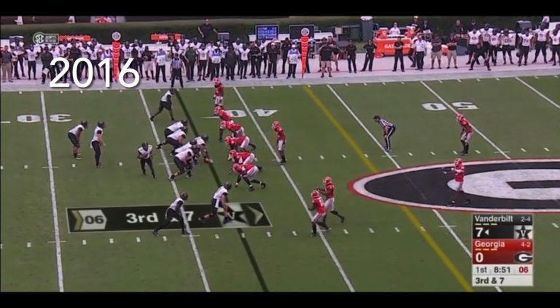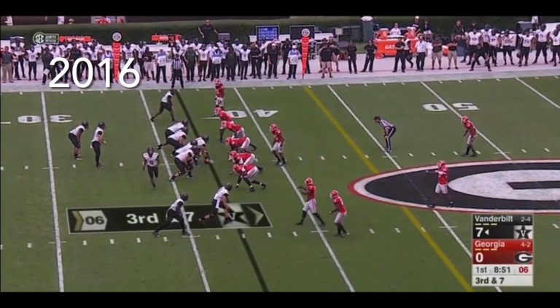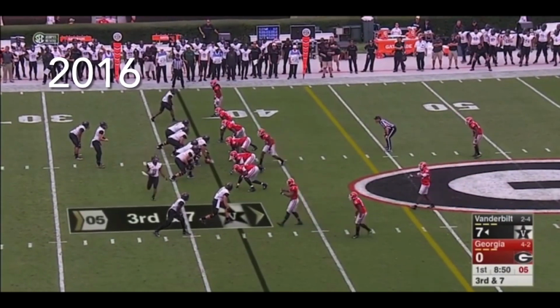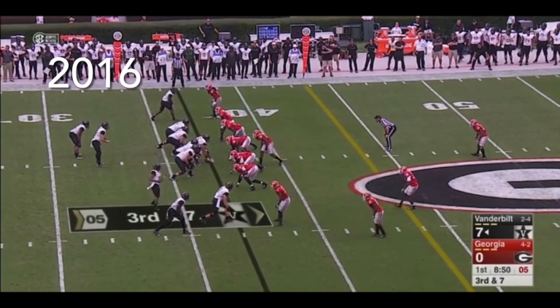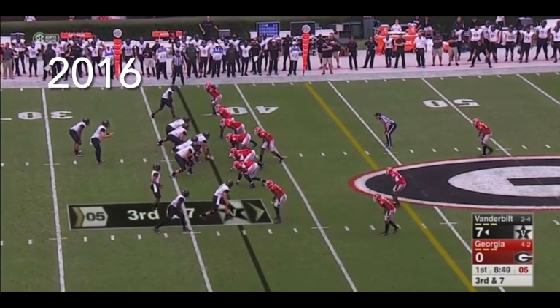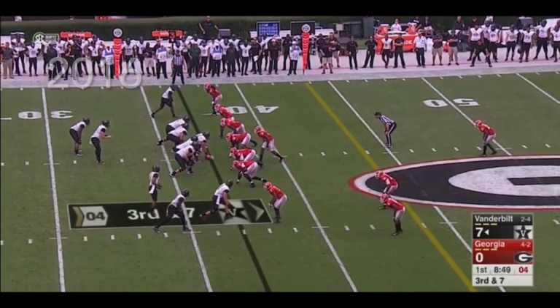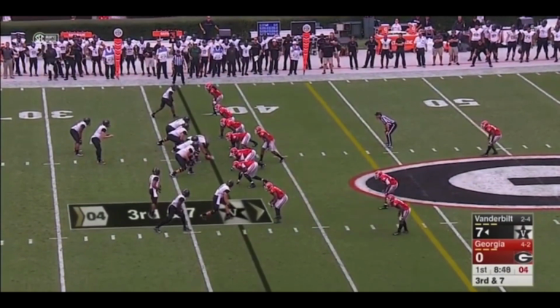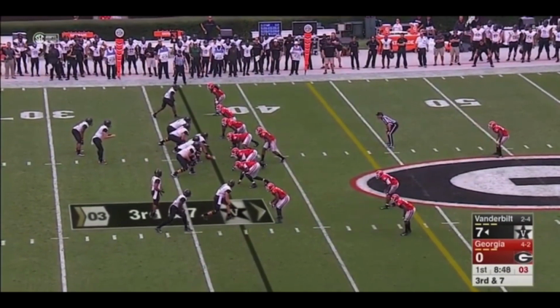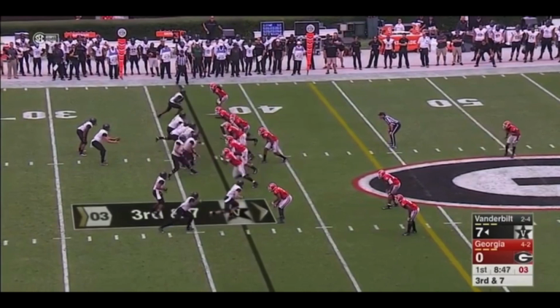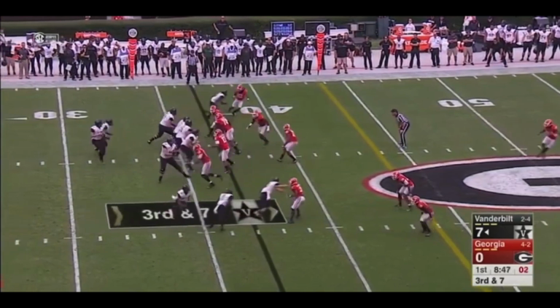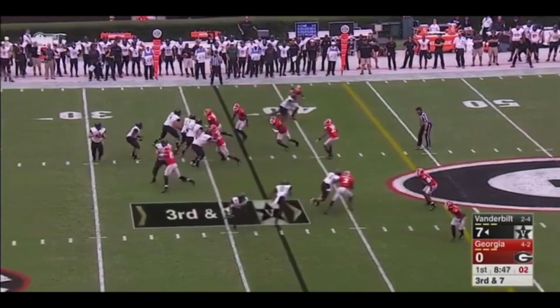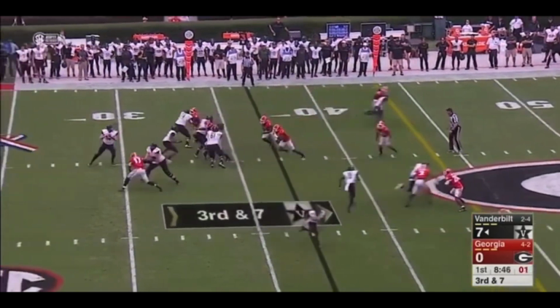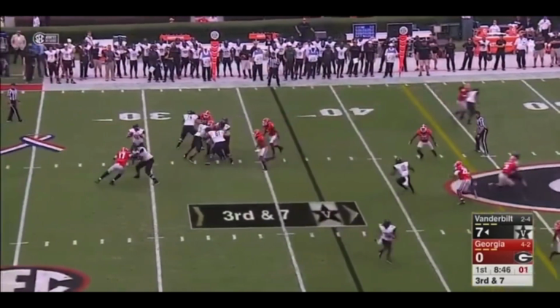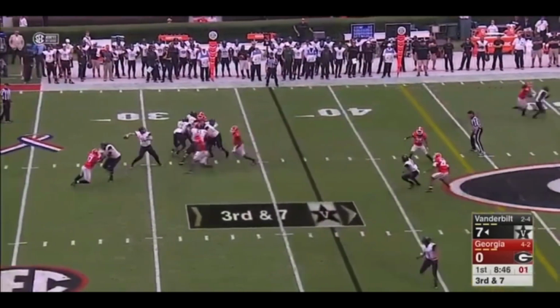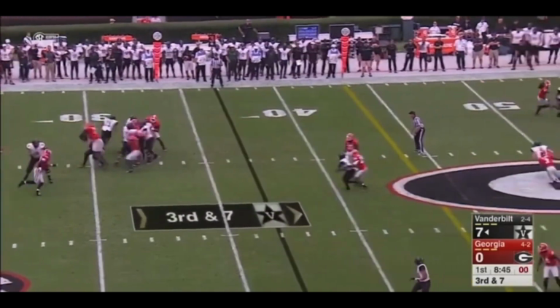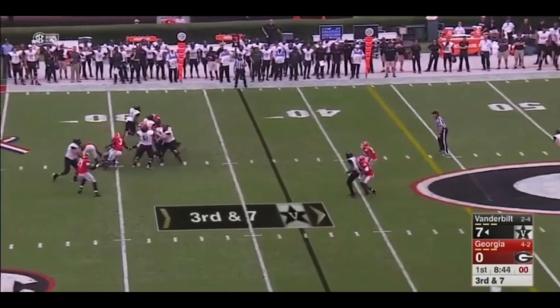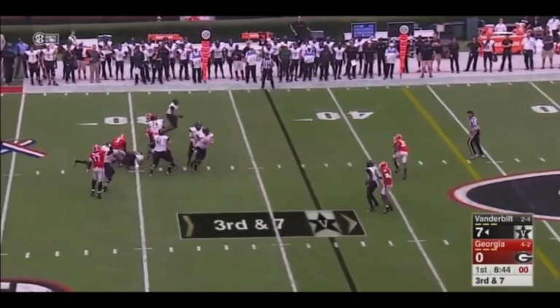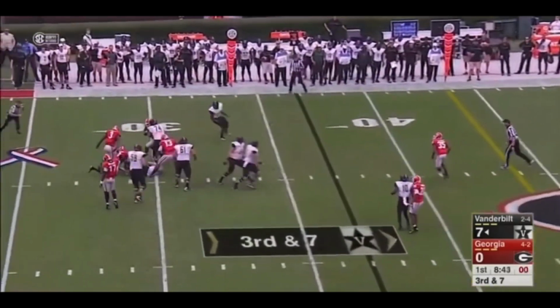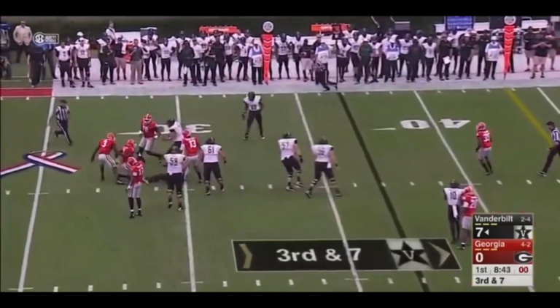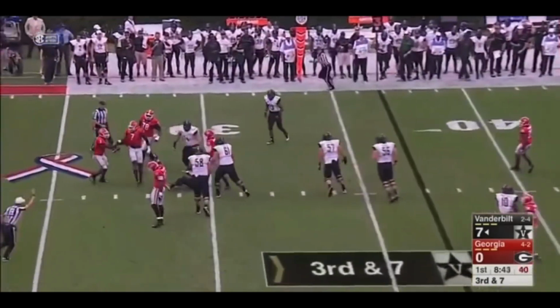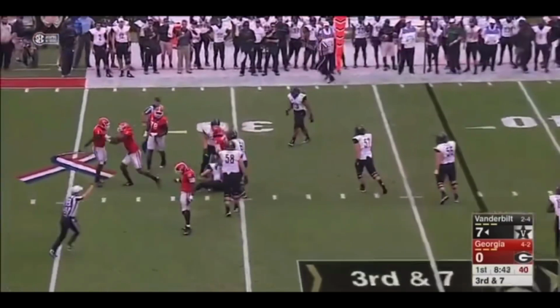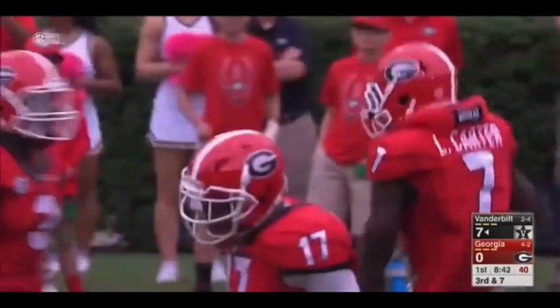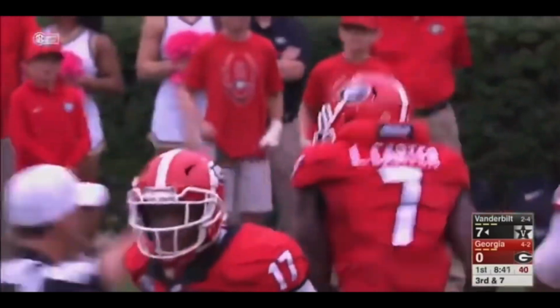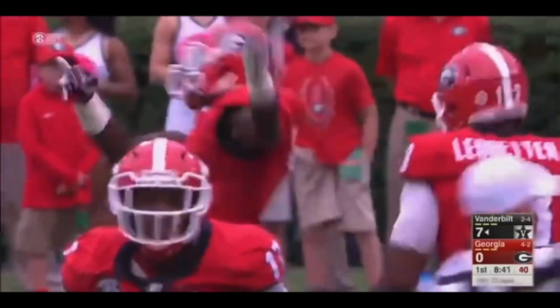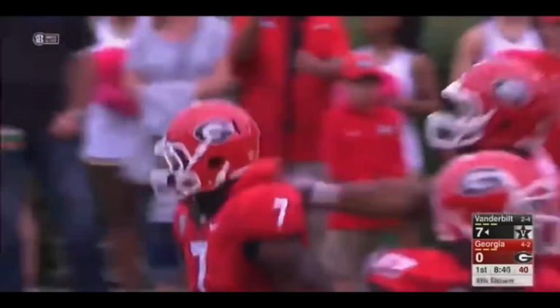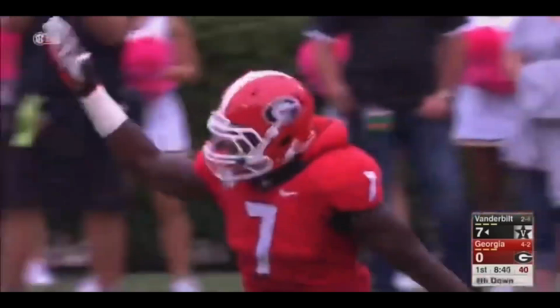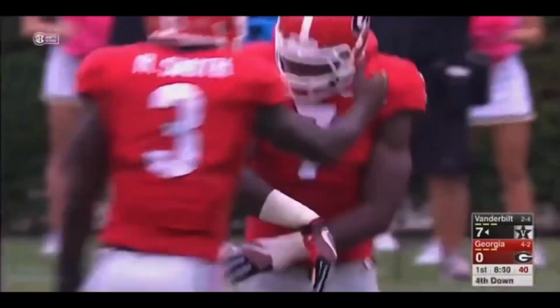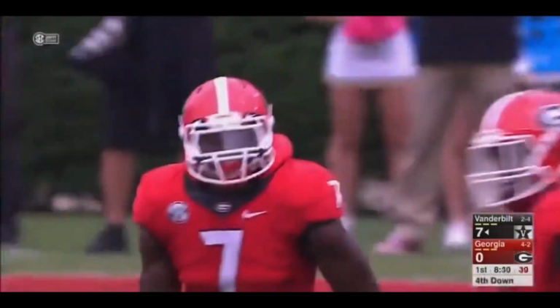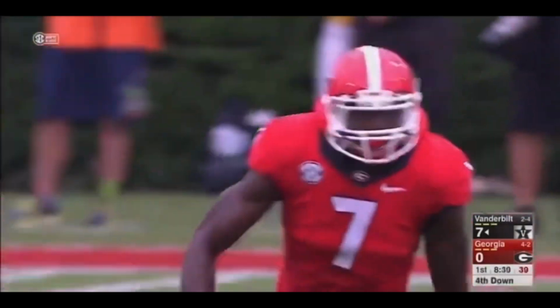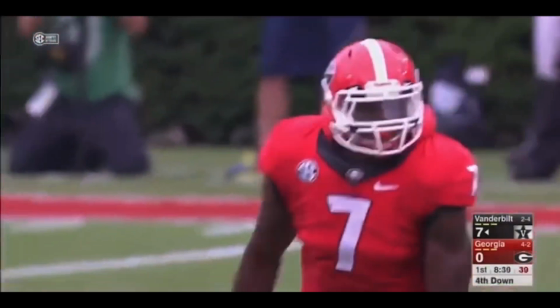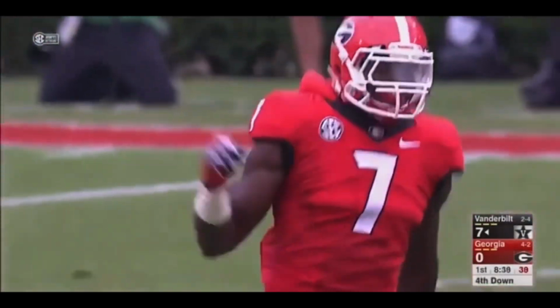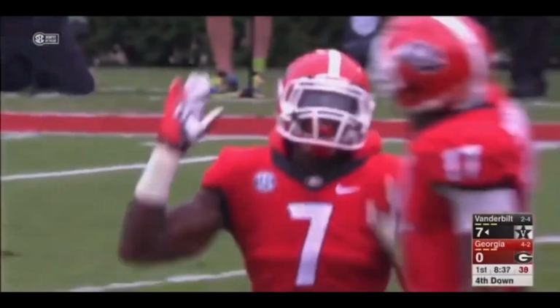3rd down and 7 now. Down goes Shermer — Lorenzo Carter with the sack. Georgia had five of them last week; first one today.